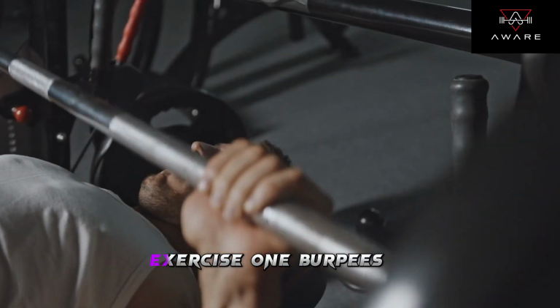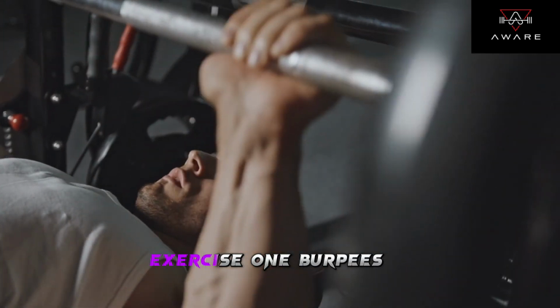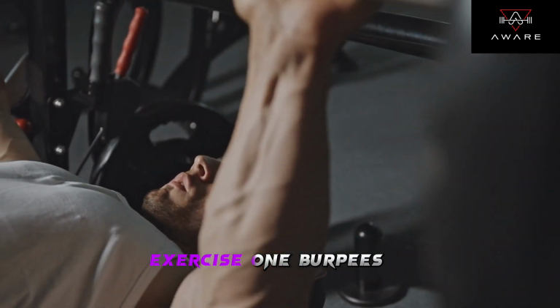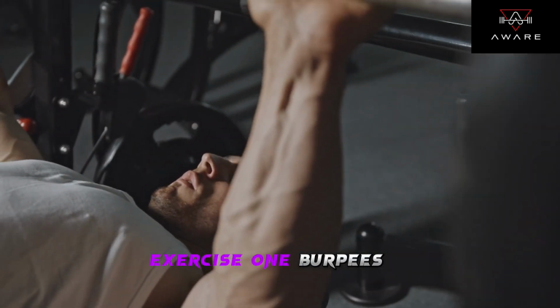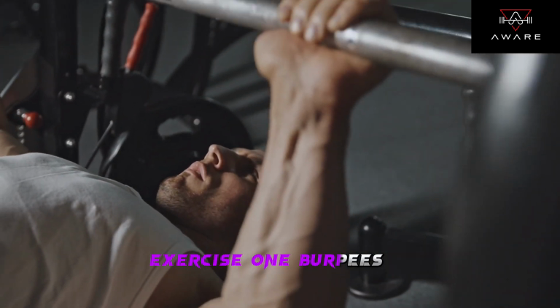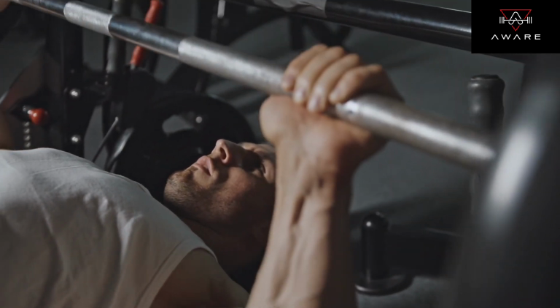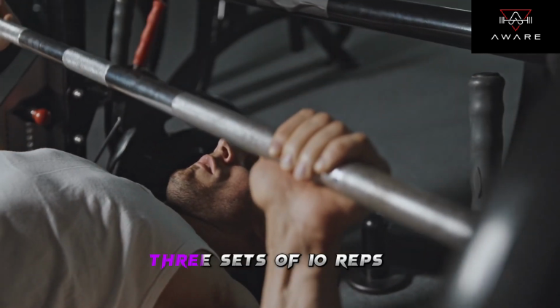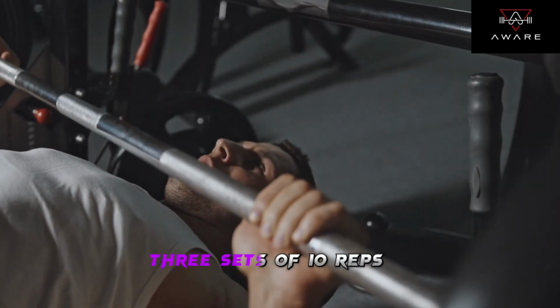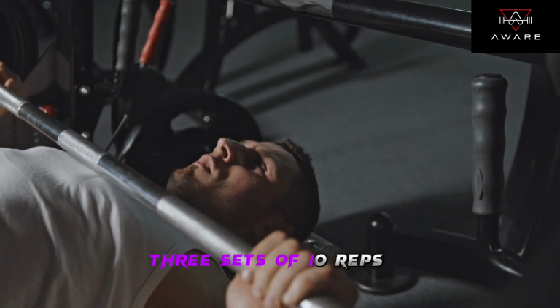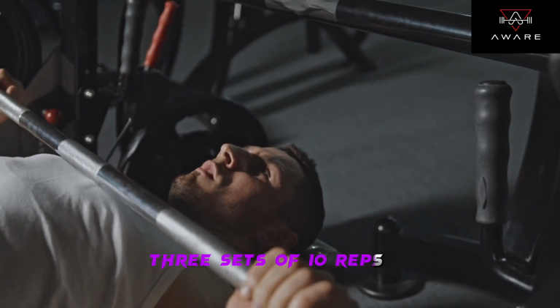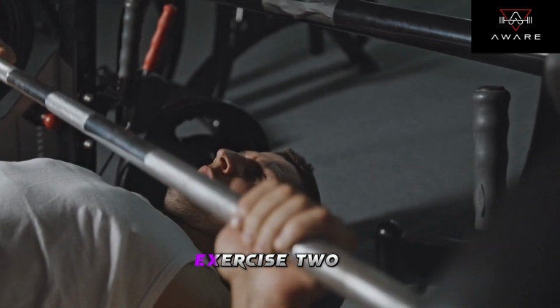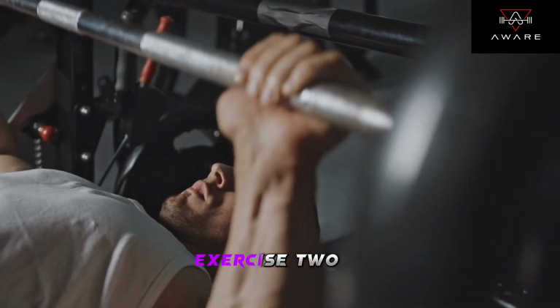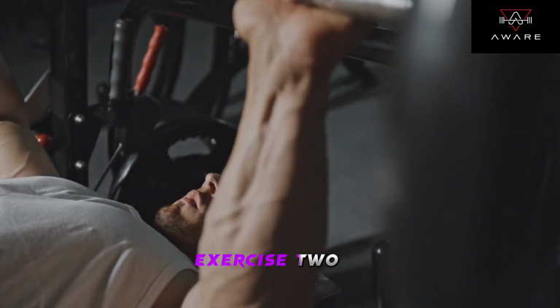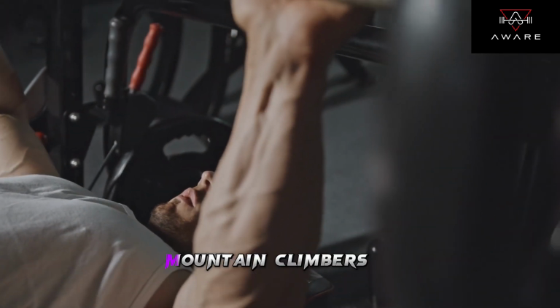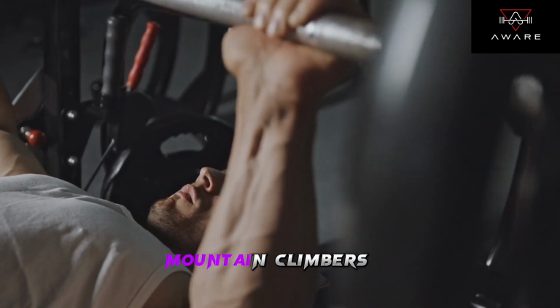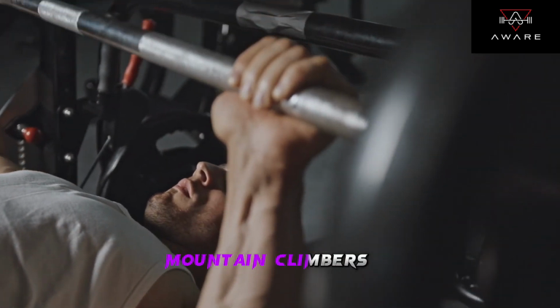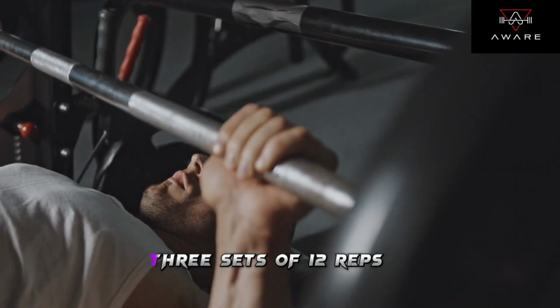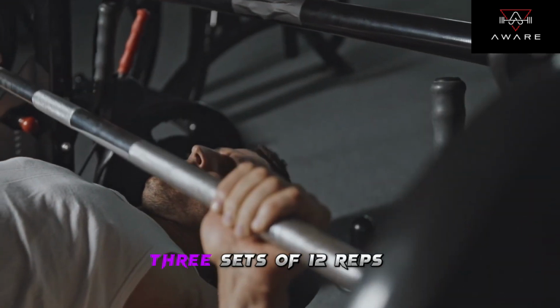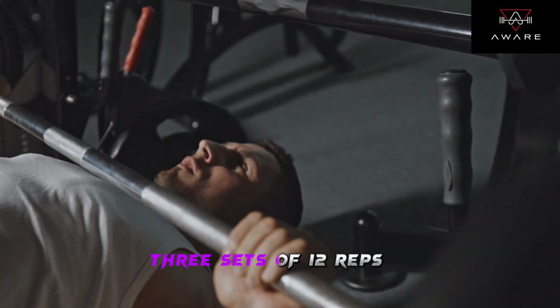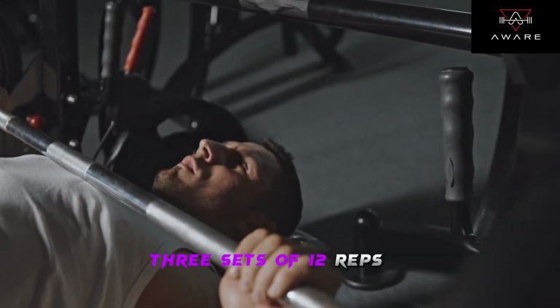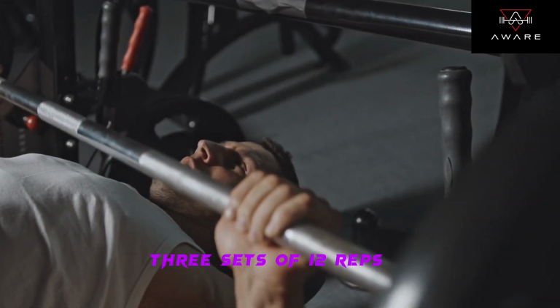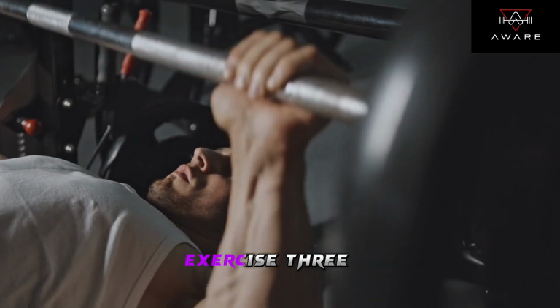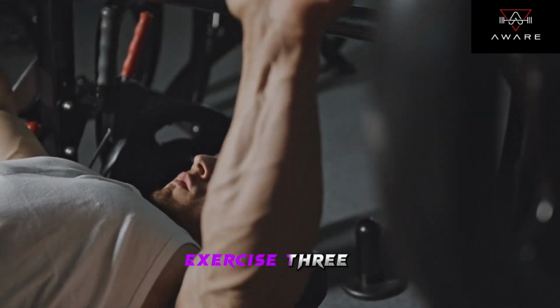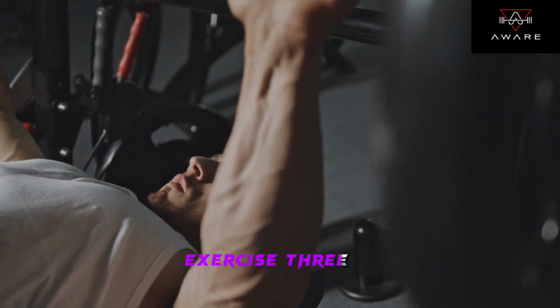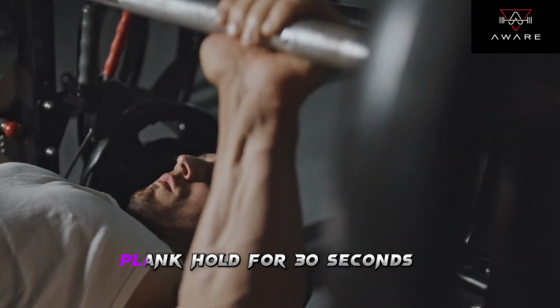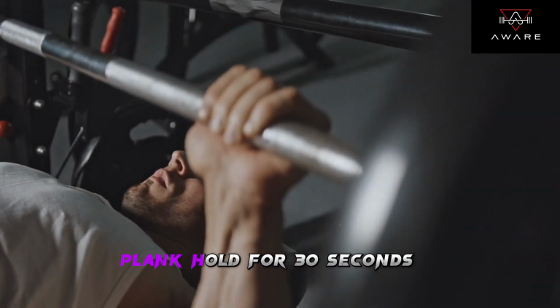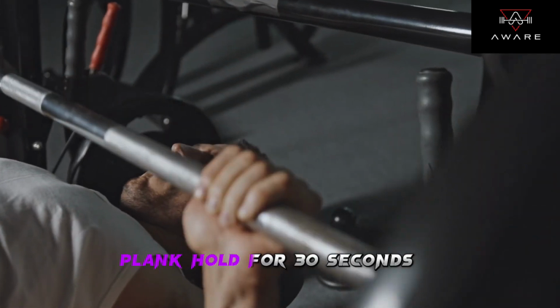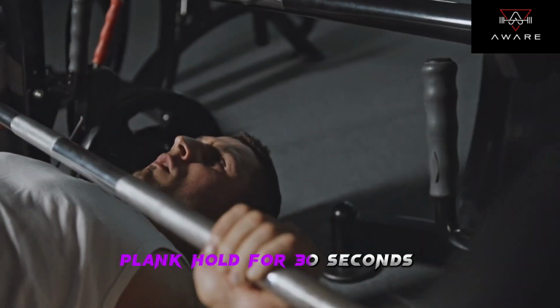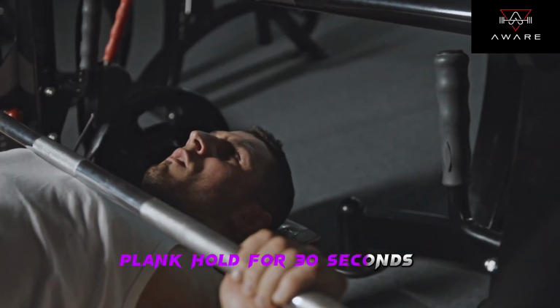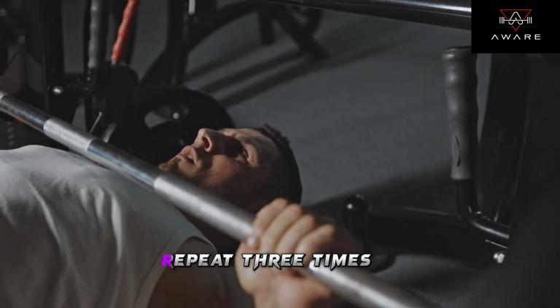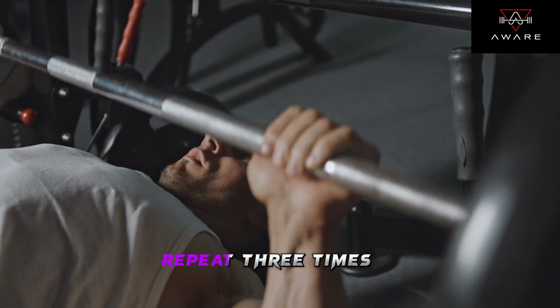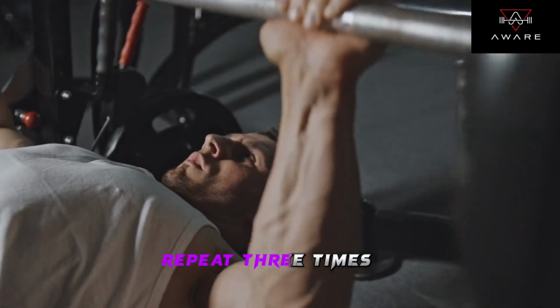Exercise 1: Burpees — 3 sets of 10 reps. Exercise 2: Mountain climbers — 3 sets of 12 reps. Exercise 3: Plank — hold for 30 seconds, repeat 3 times.